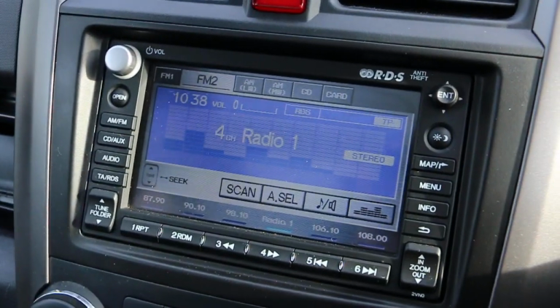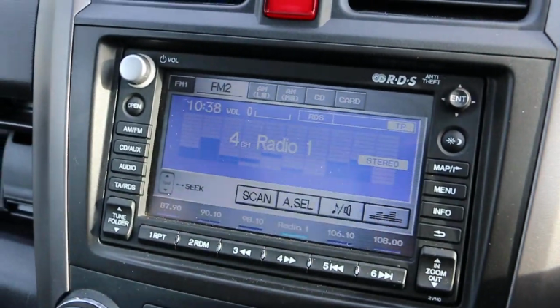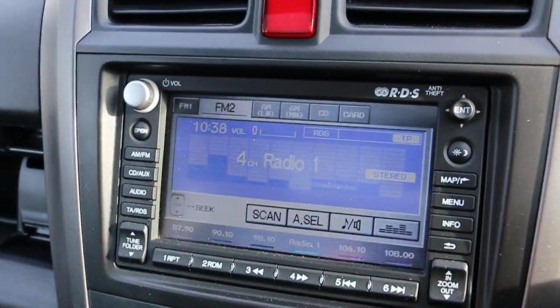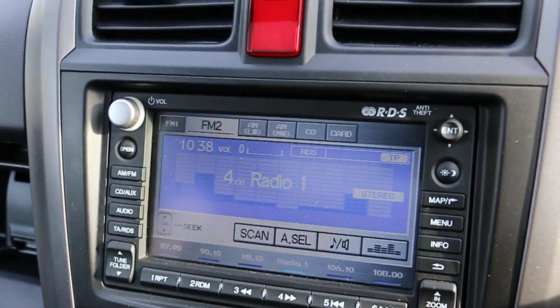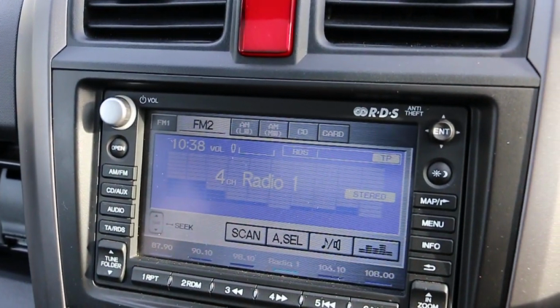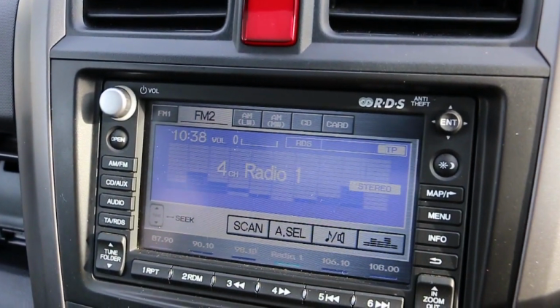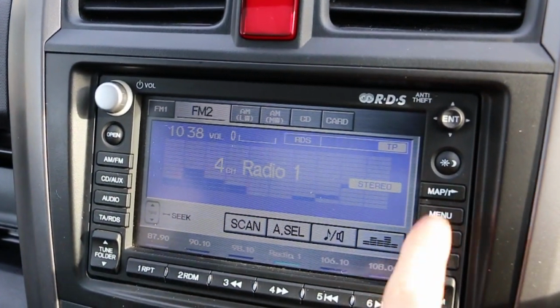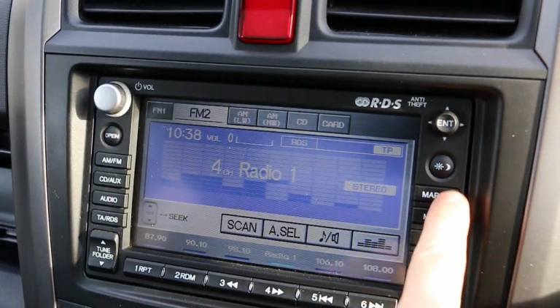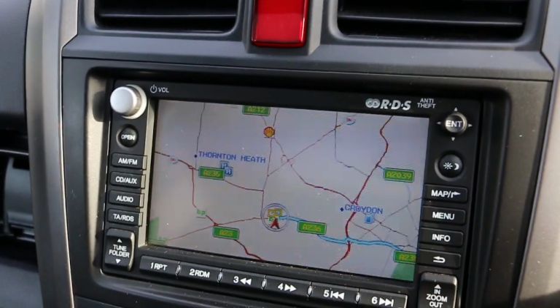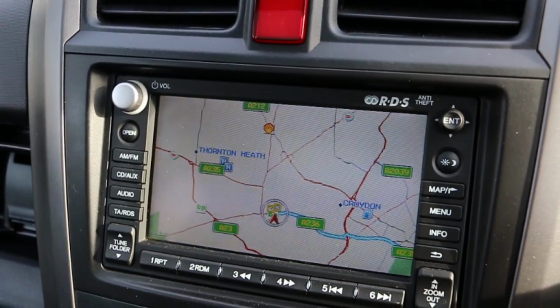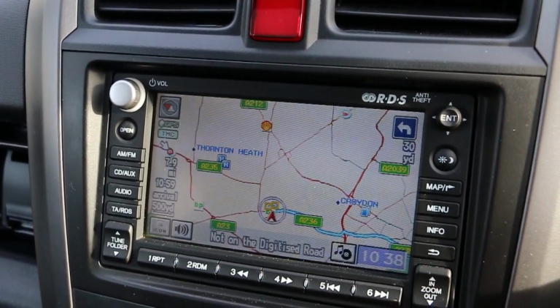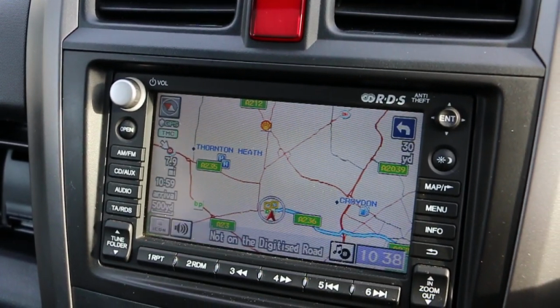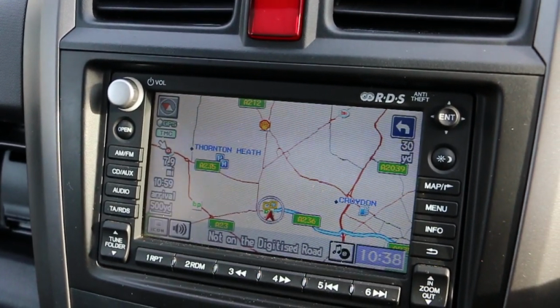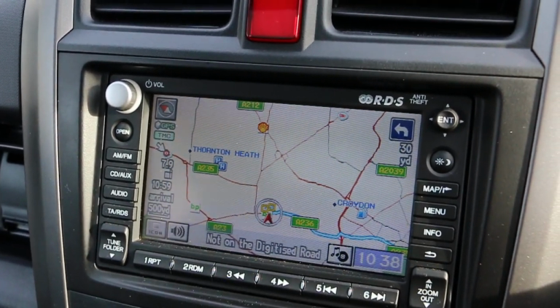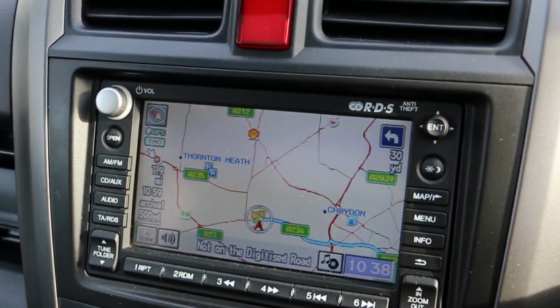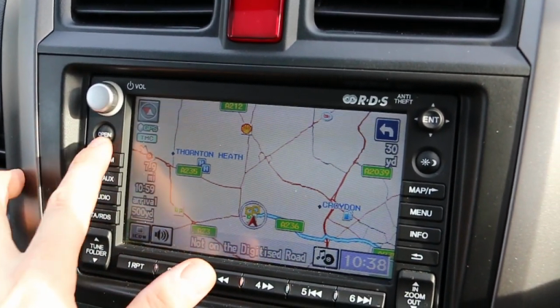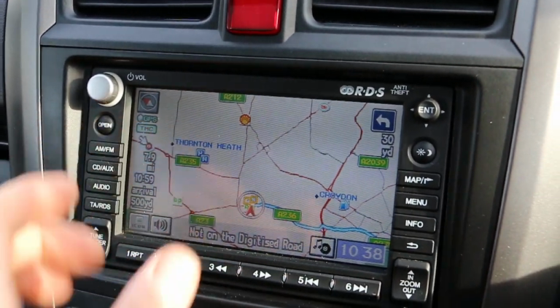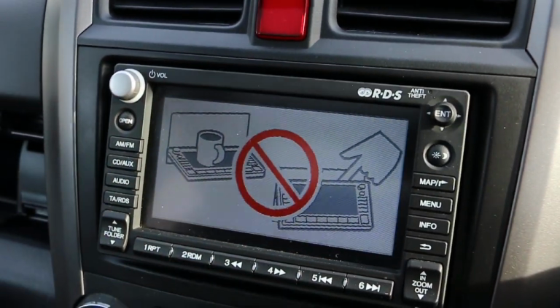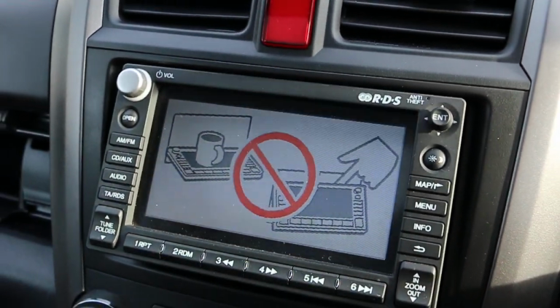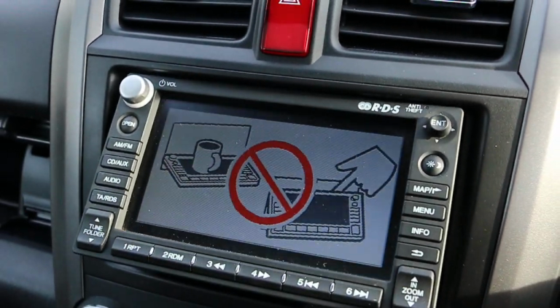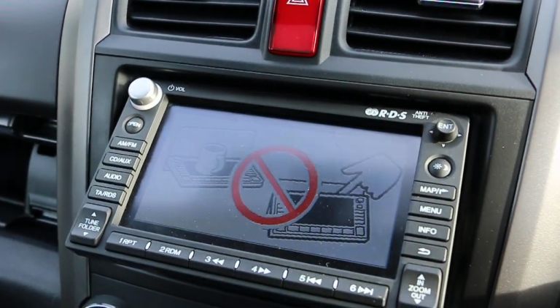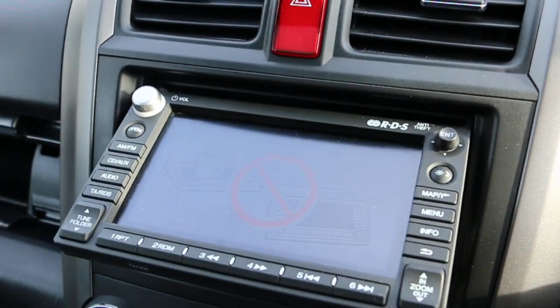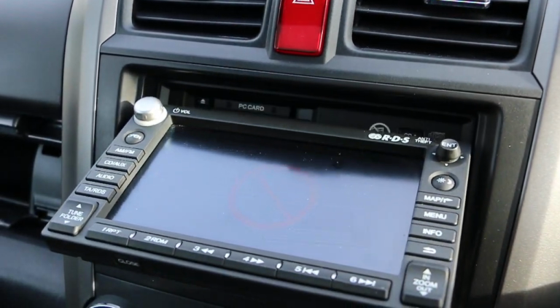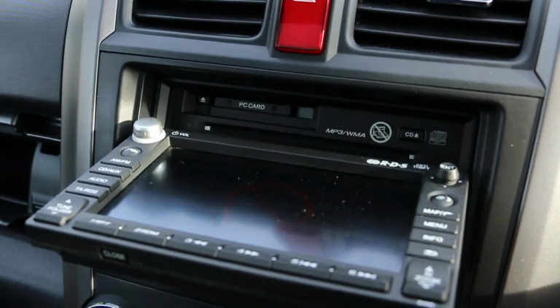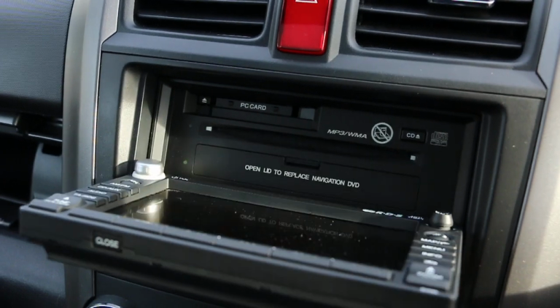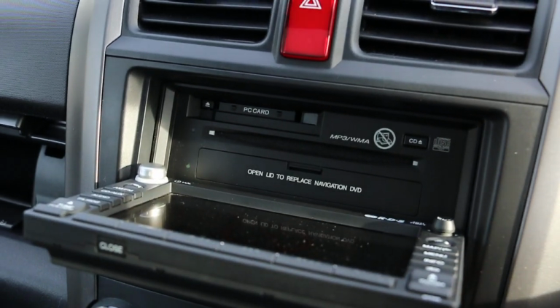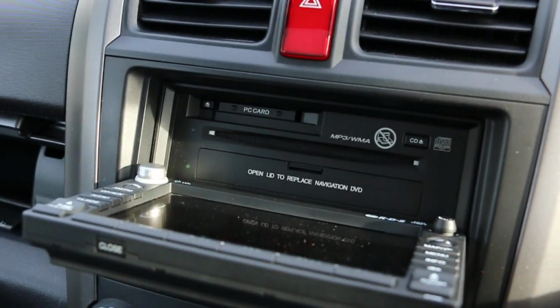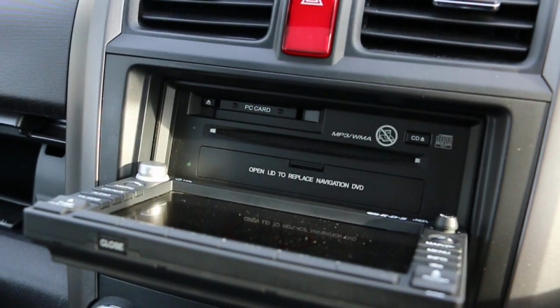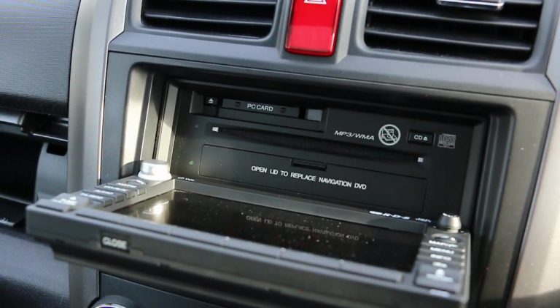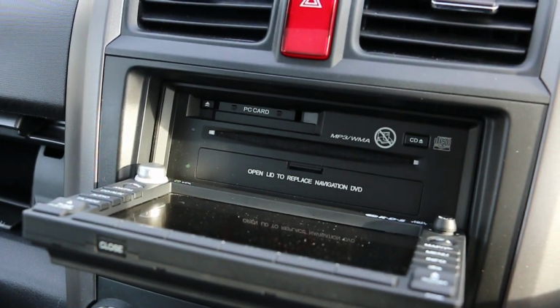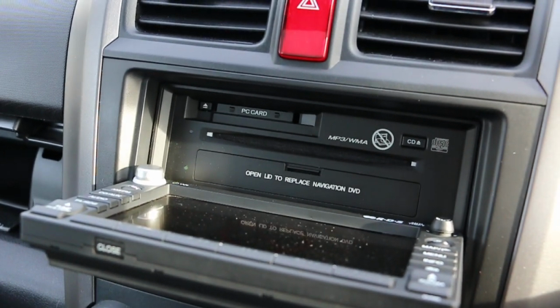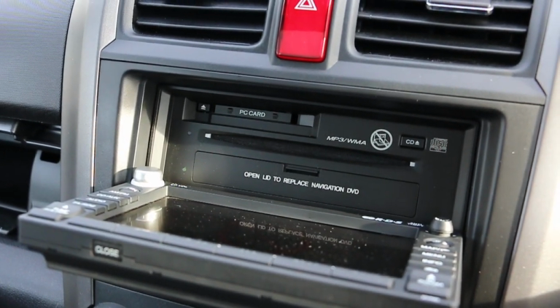It's got CD, satellite navigation, AUX connection, PC card, MP3, and WMA.